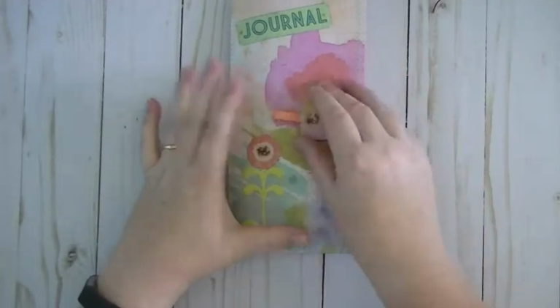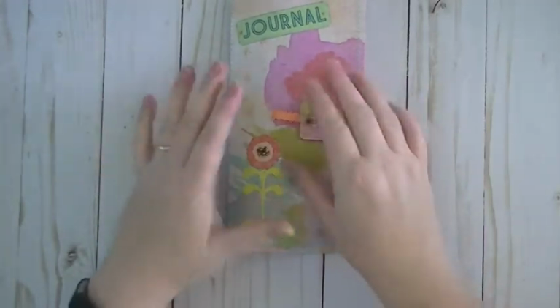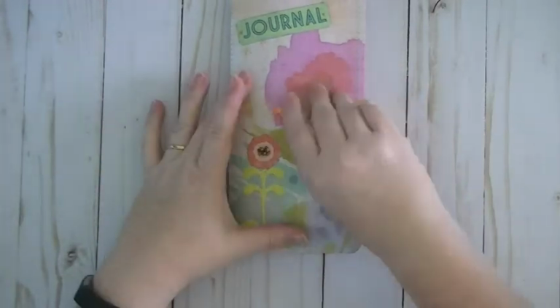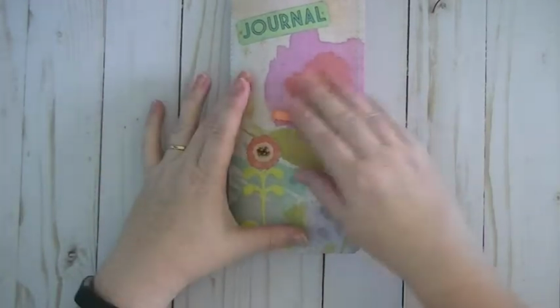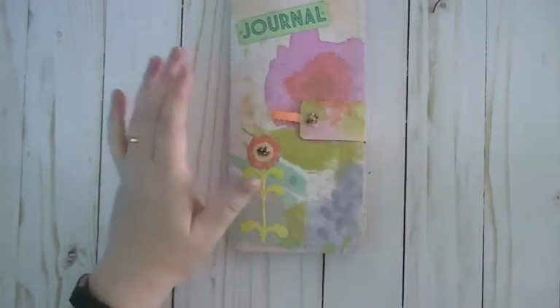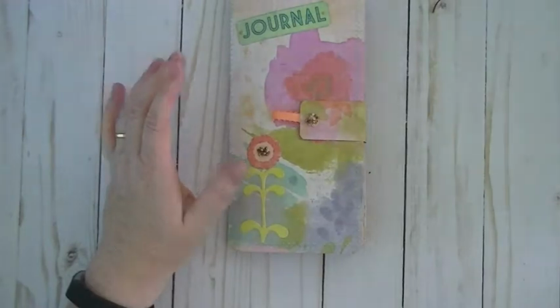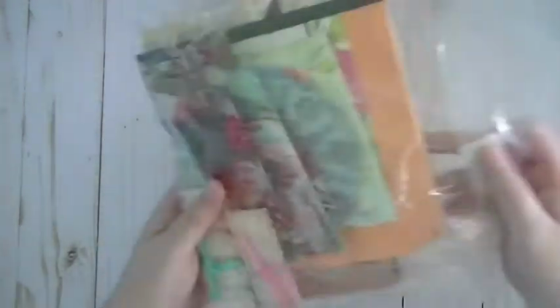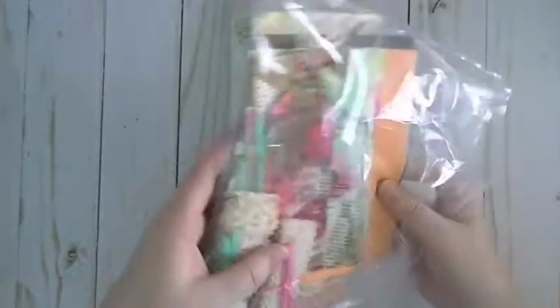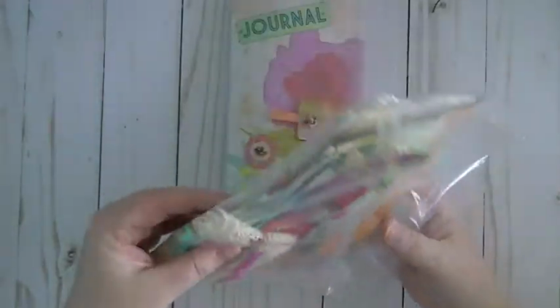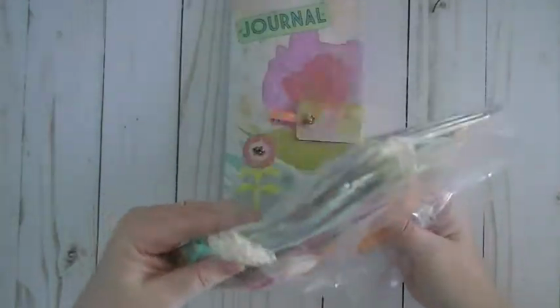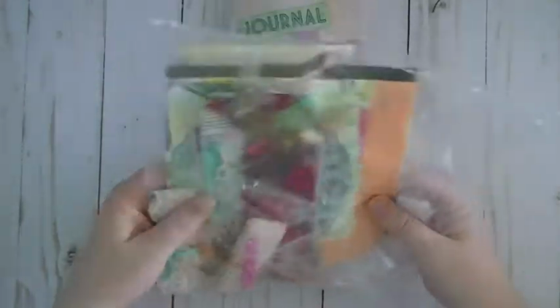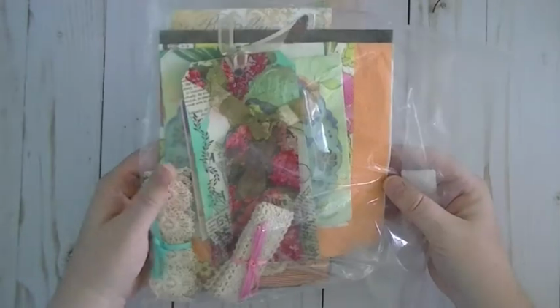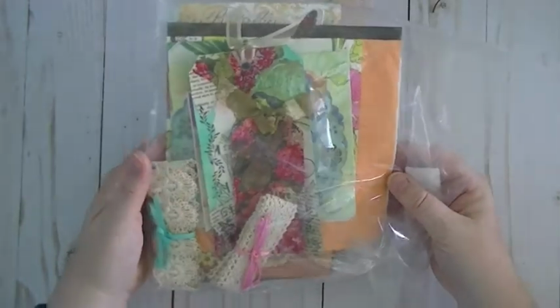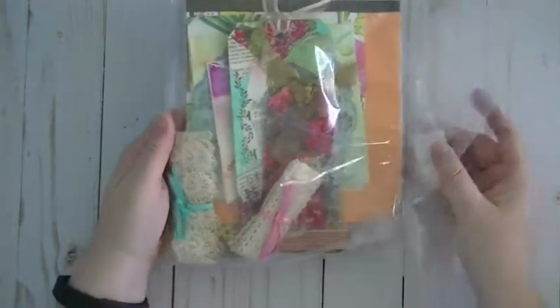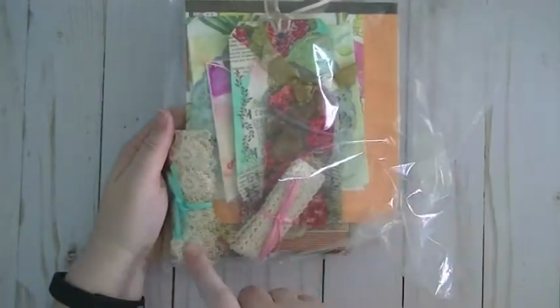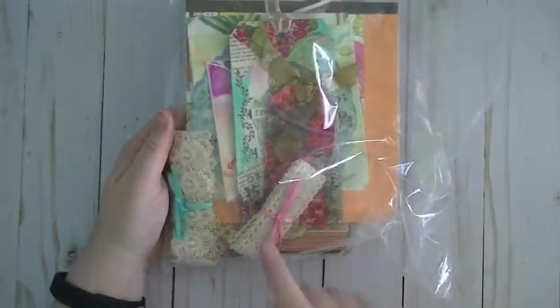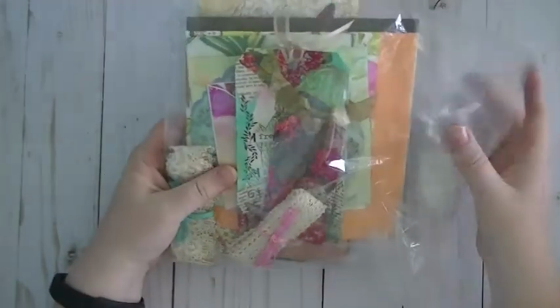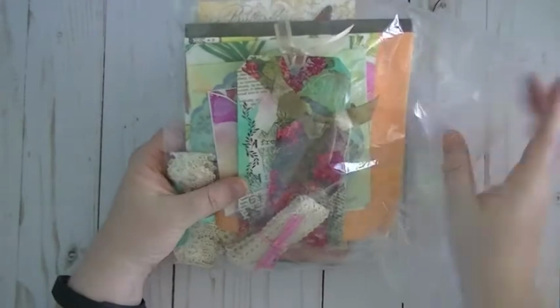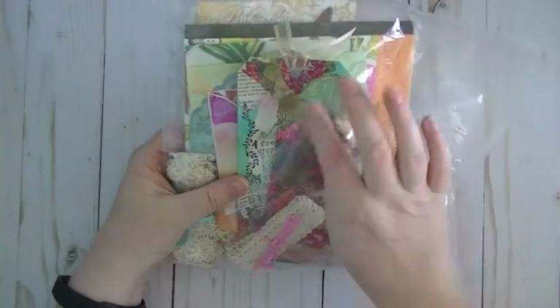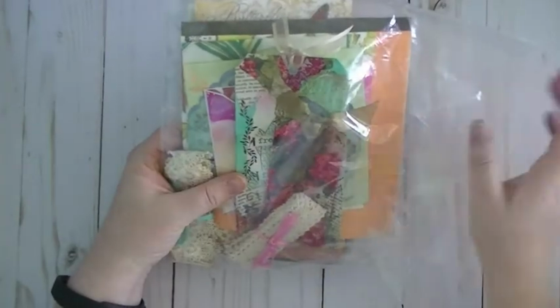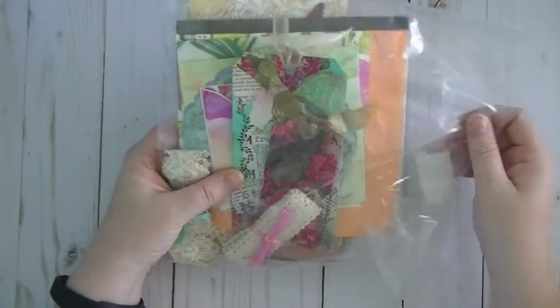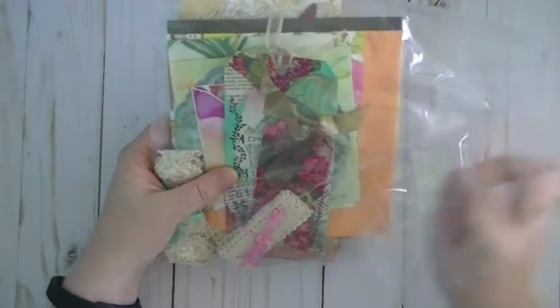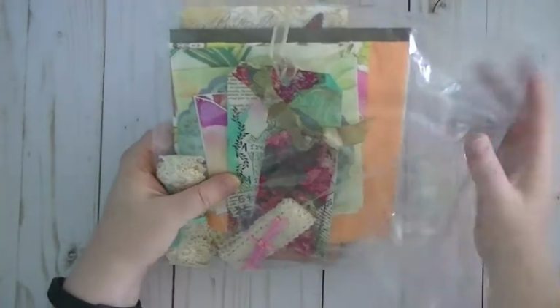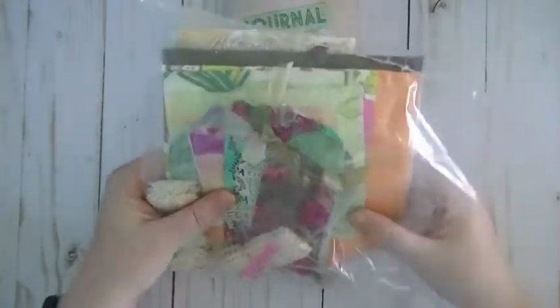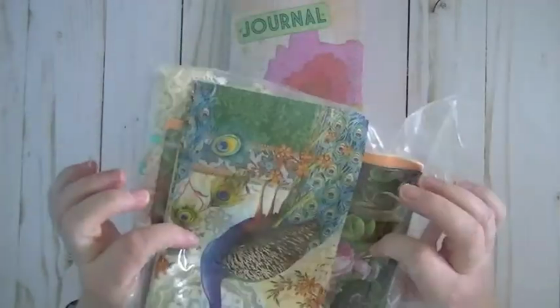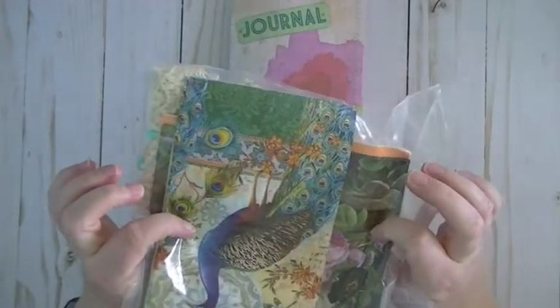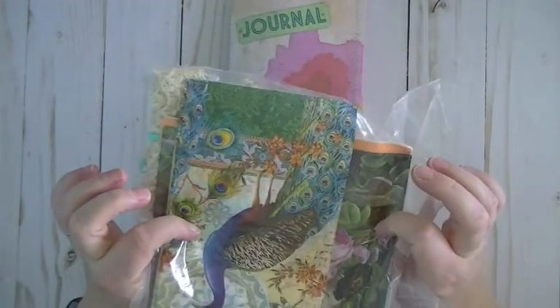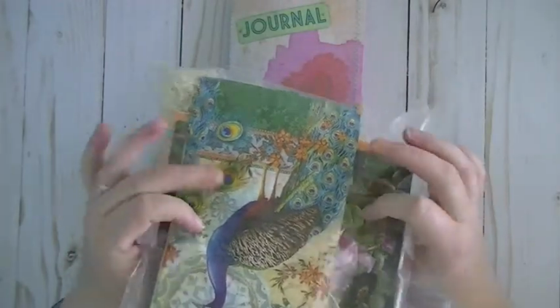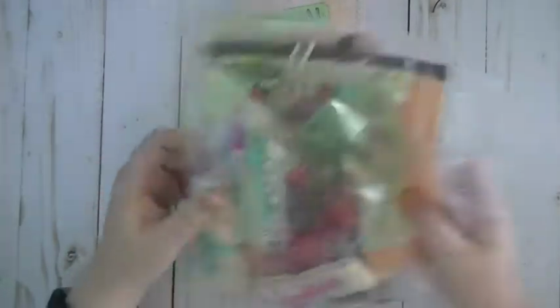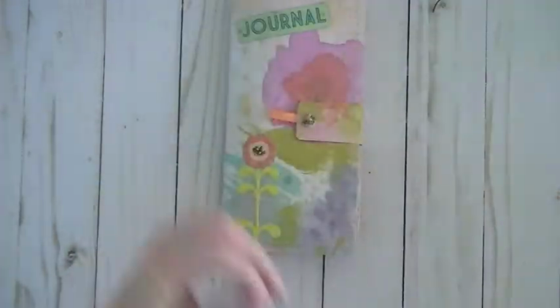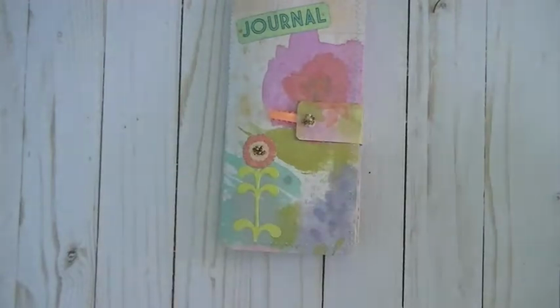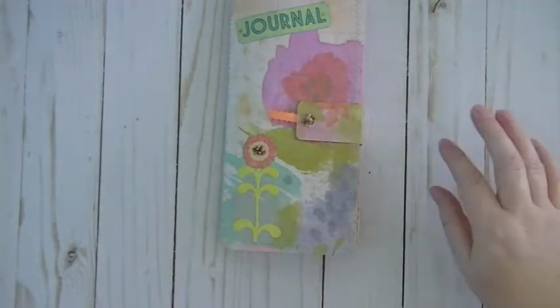So let's get started. She did send me some goodies — very, very sweet of her. I love these trims, and then she has some handmade tags and then some gorgeous napkins, so thank you Lynn.